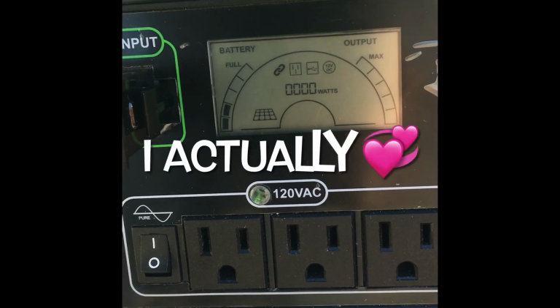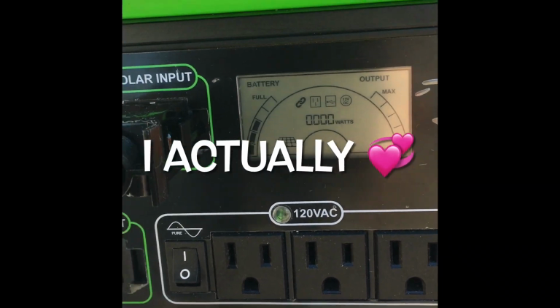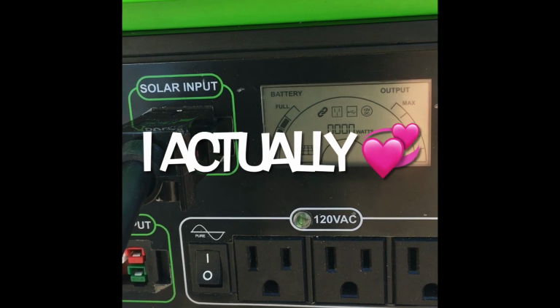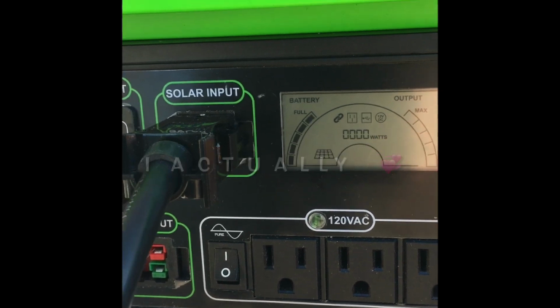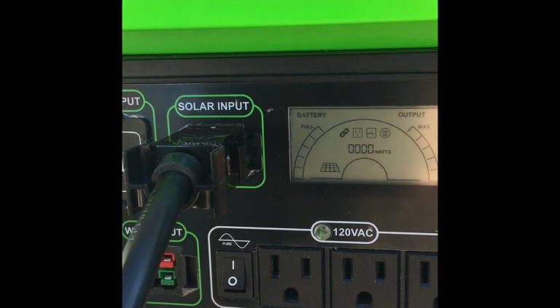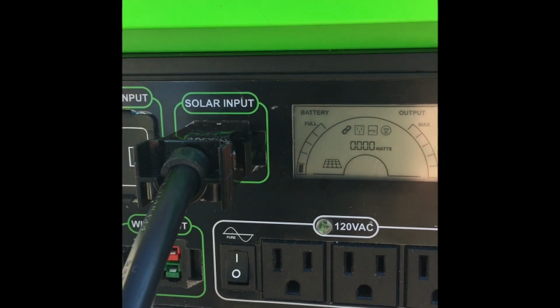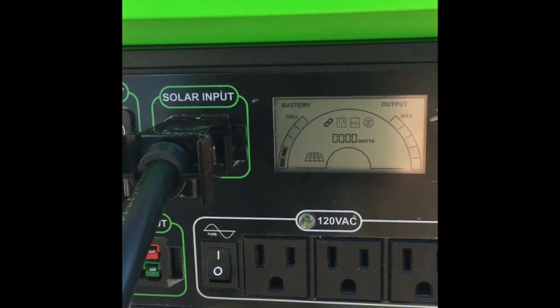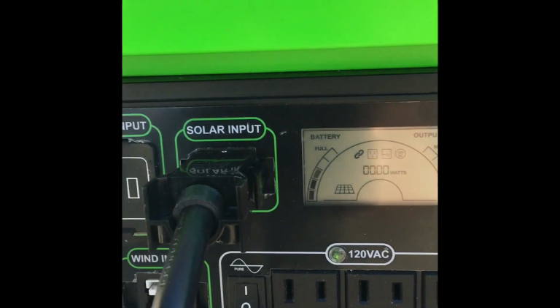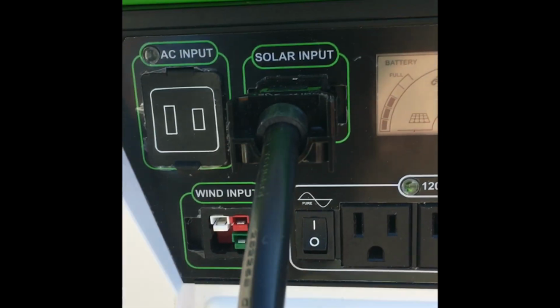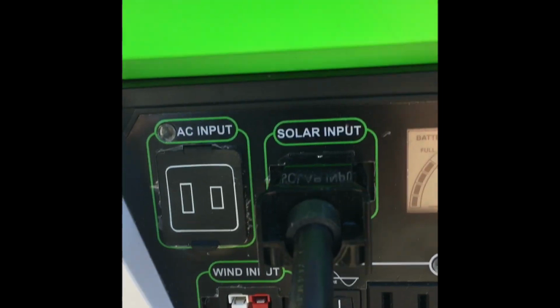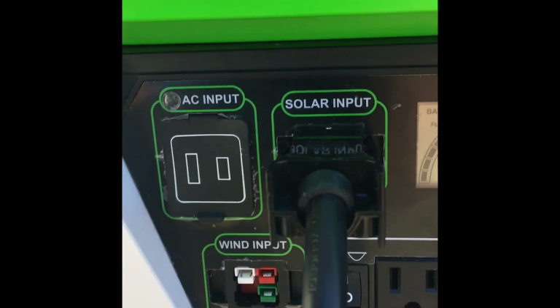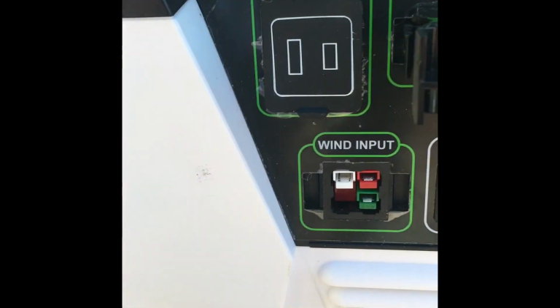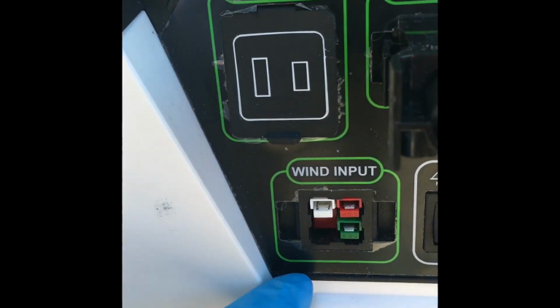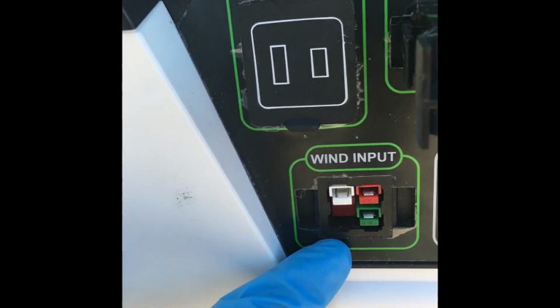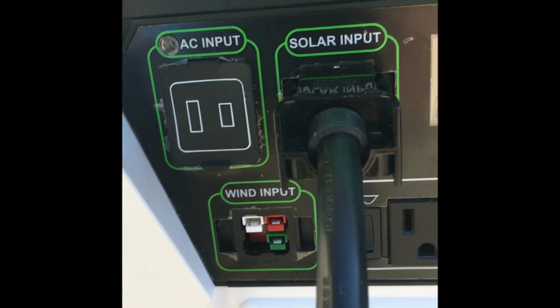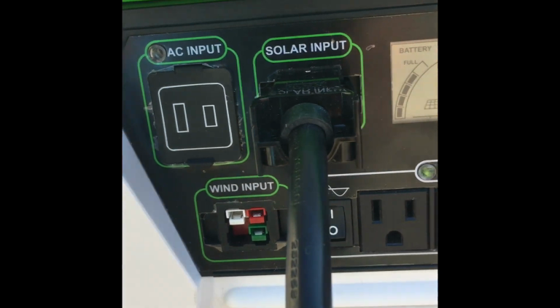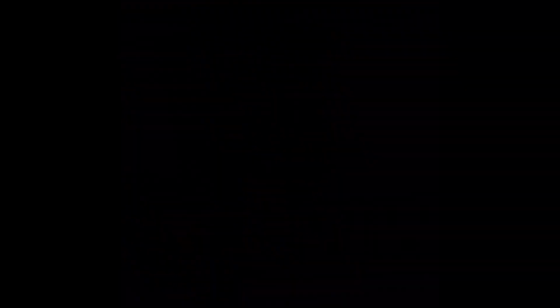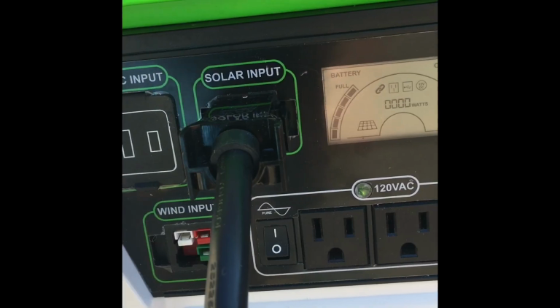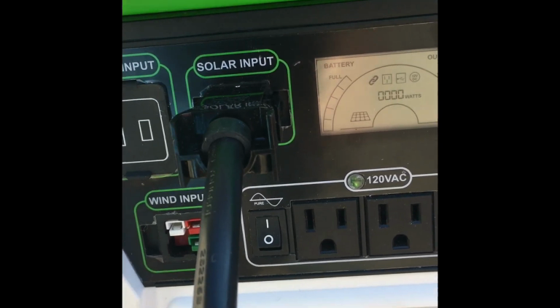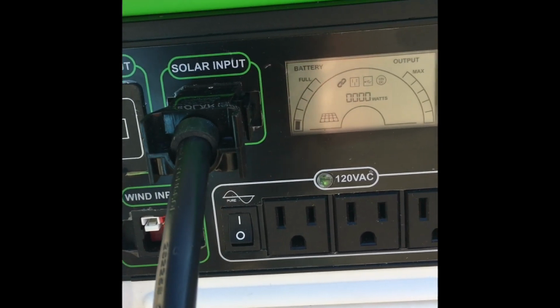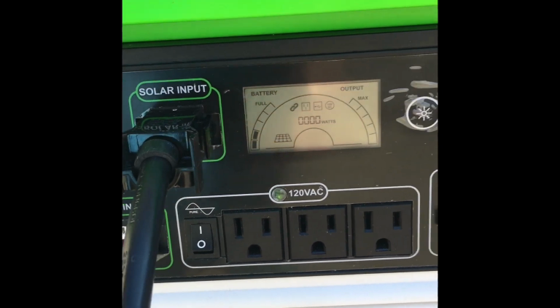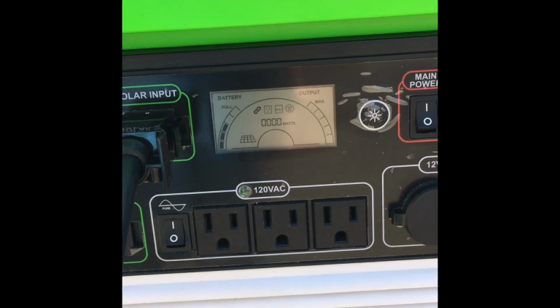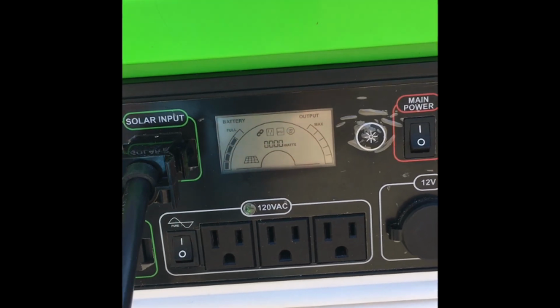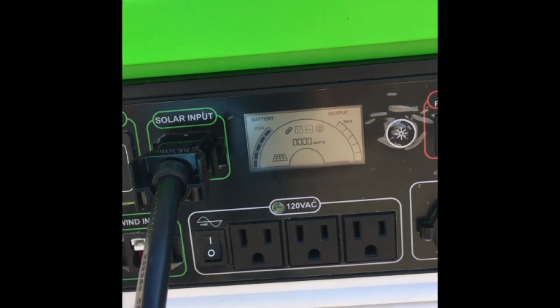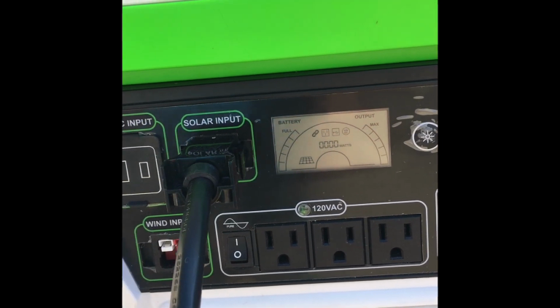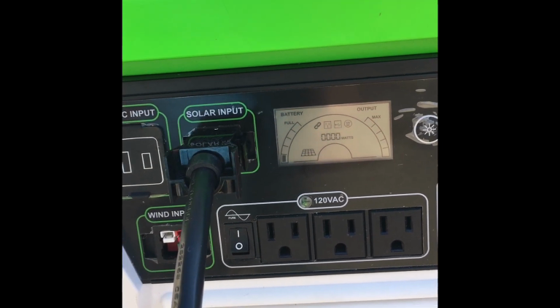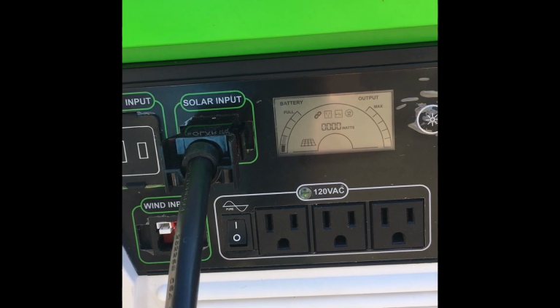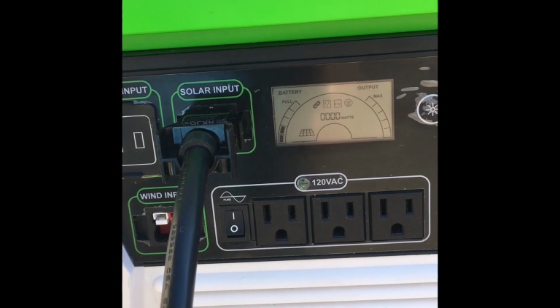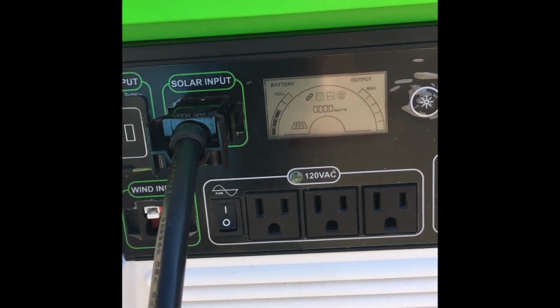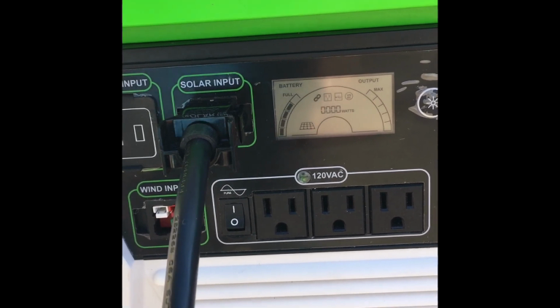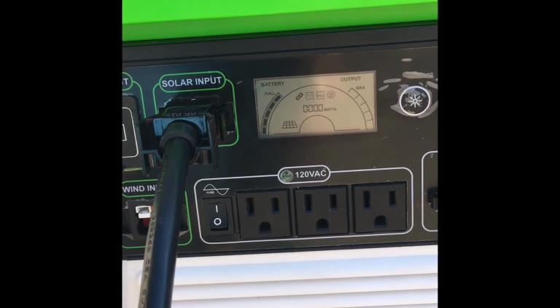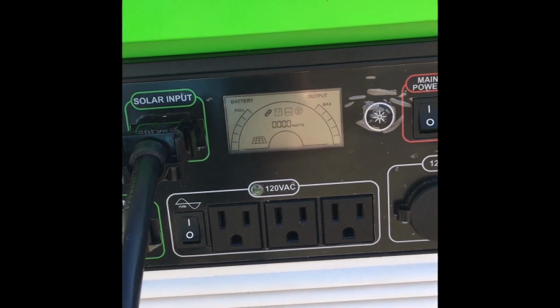I really like it, you guys. I really really like it. I like having the ability to use the sun or the wind — those are two things I have access to — unlike my other generators that require maintenance, oil and gas, gas treatment, and gas storage.